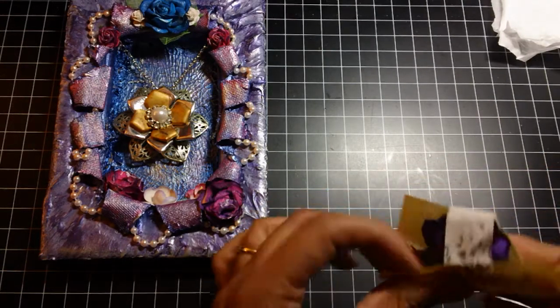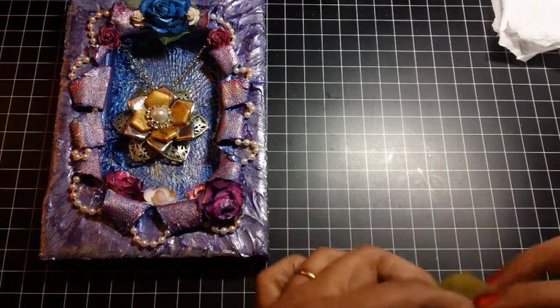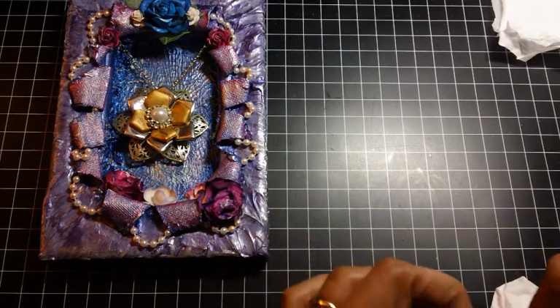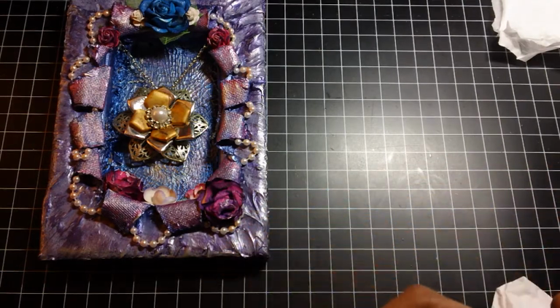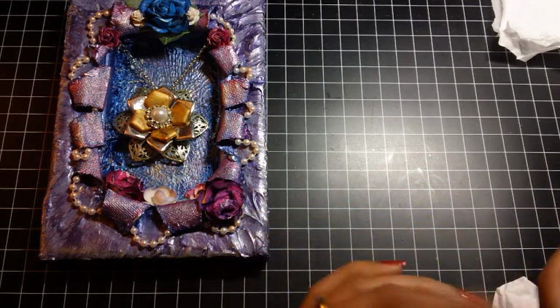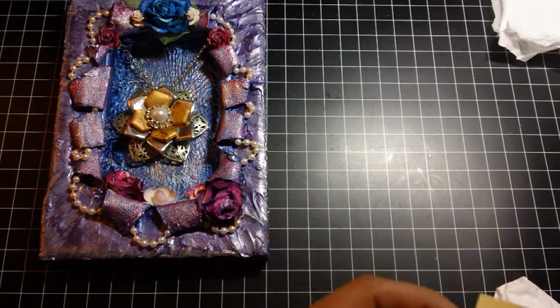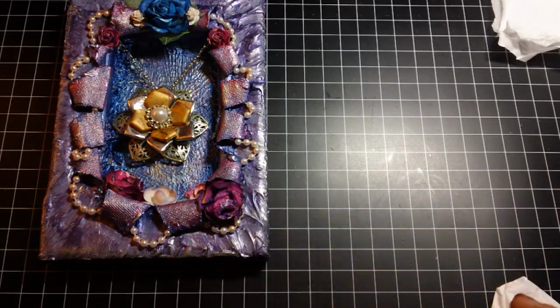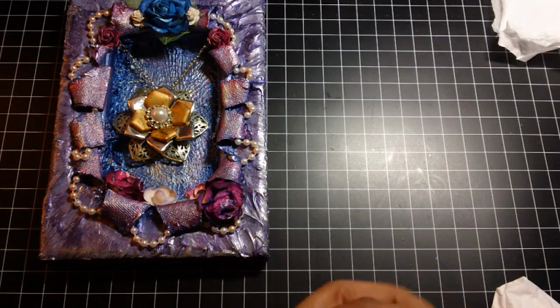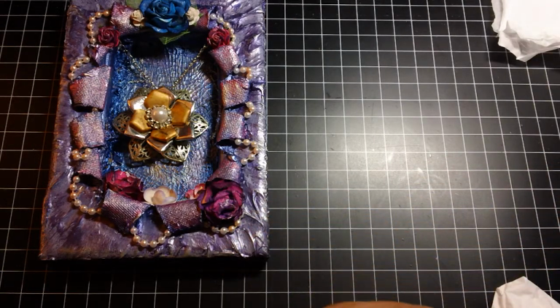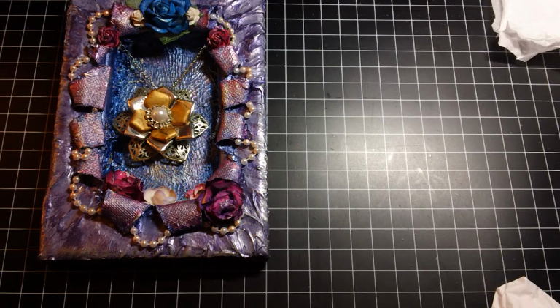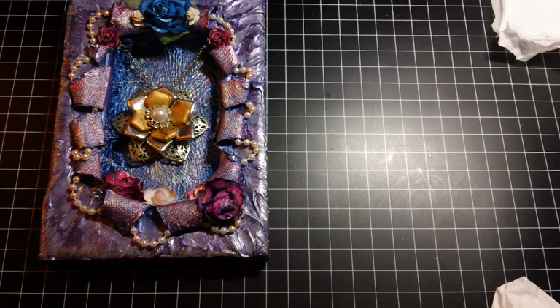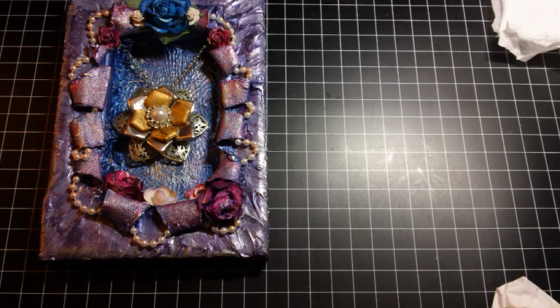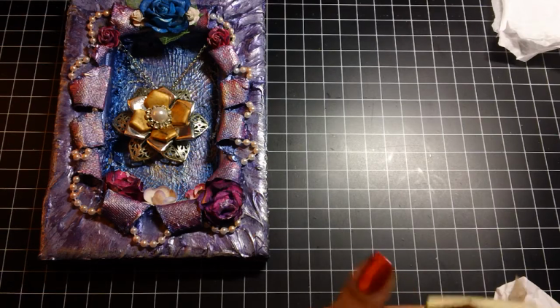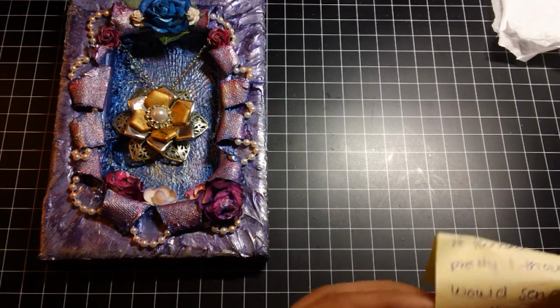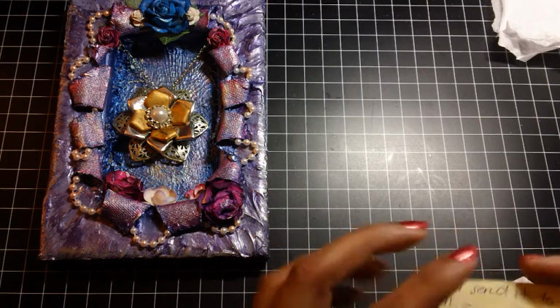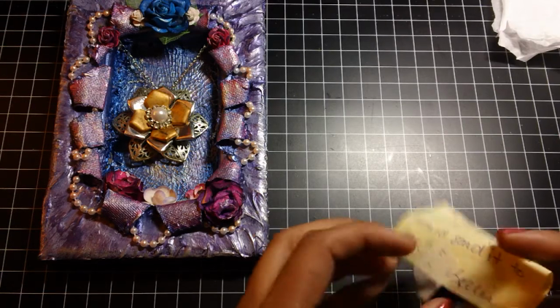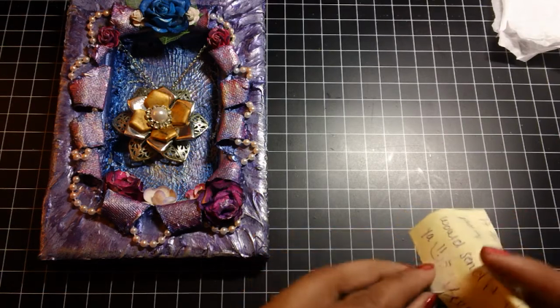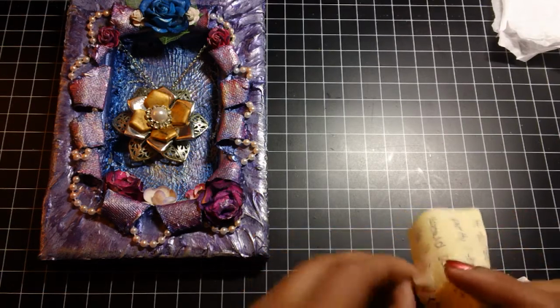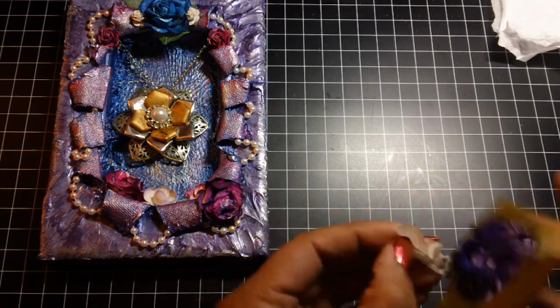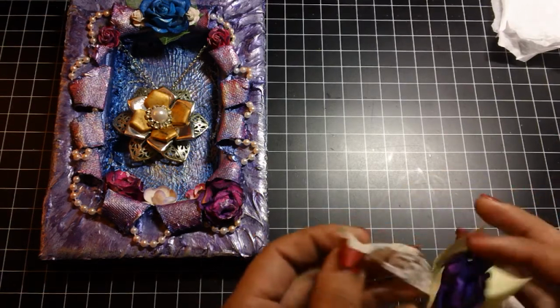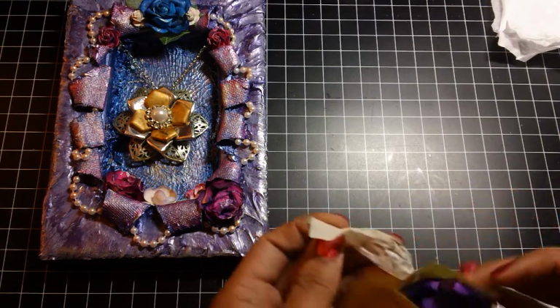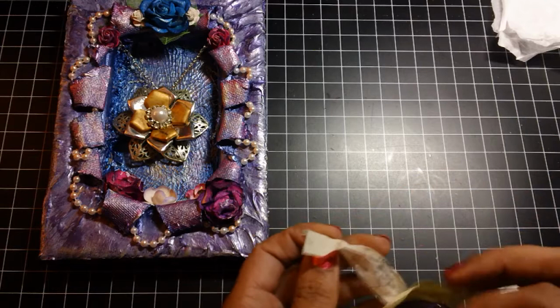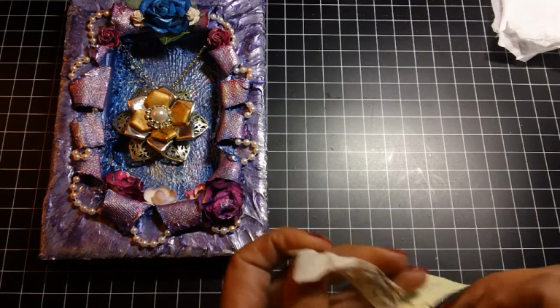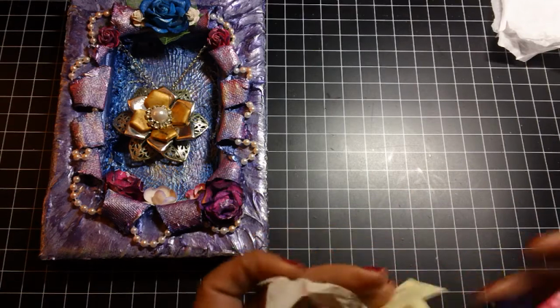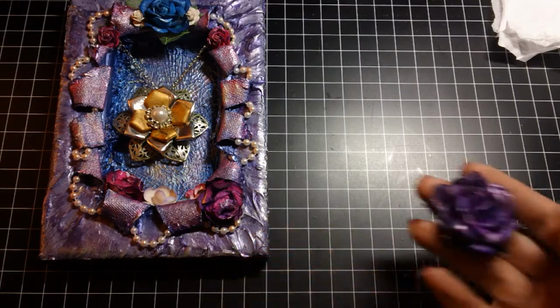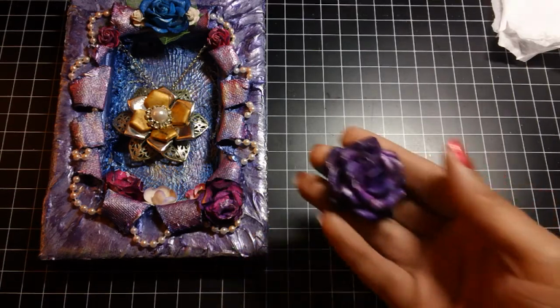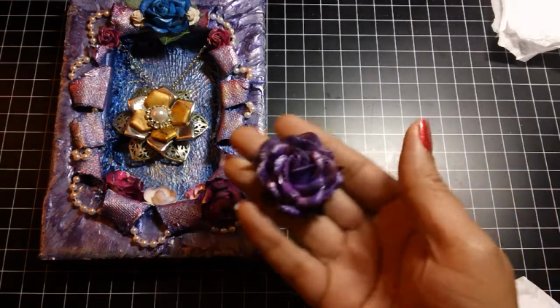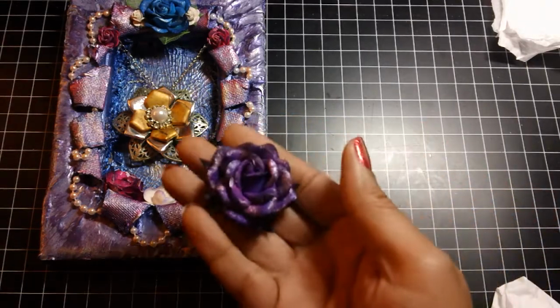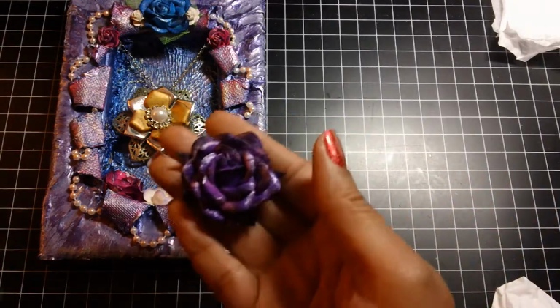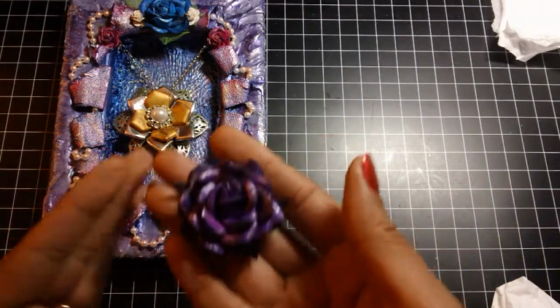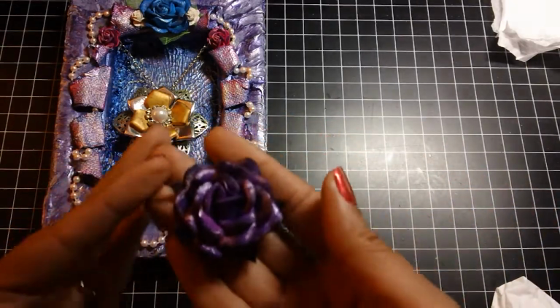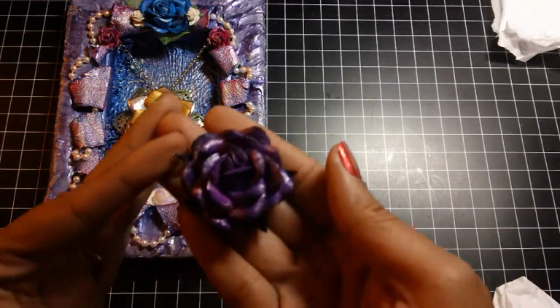And then she gave me this extra rose. It says this was too big for the project, but she thought it turned out pretty so she would send it to me. And it is gorgeous — that is very pretty. I will definitely use that on something.